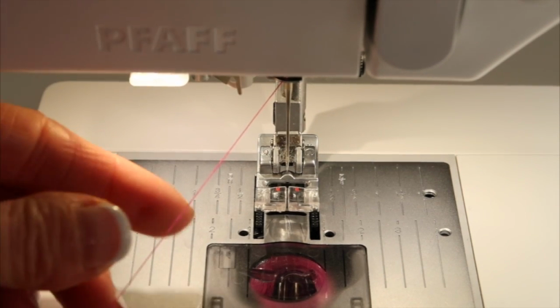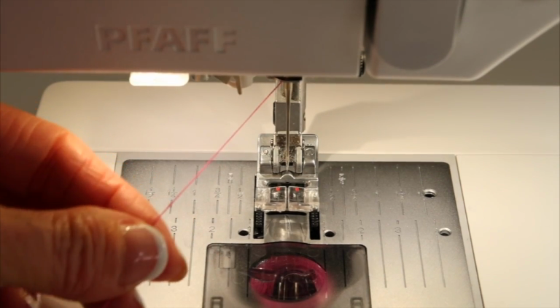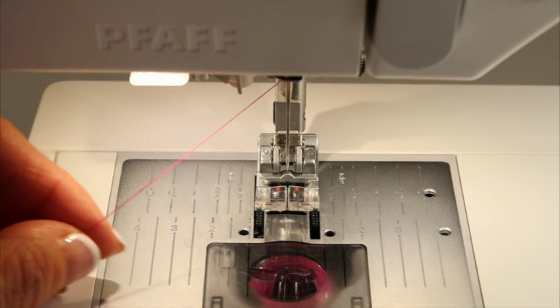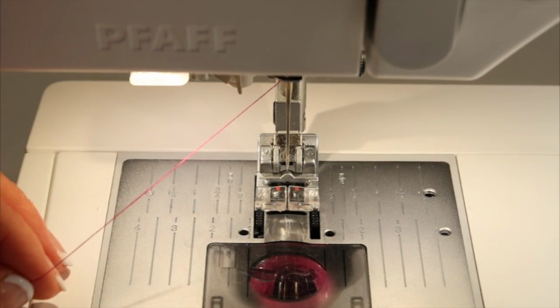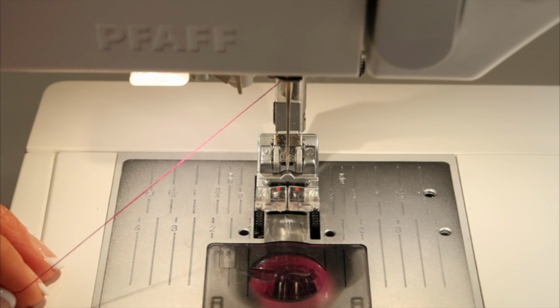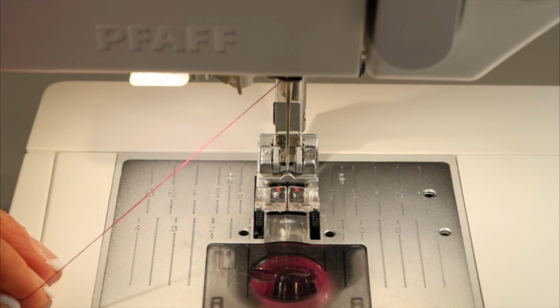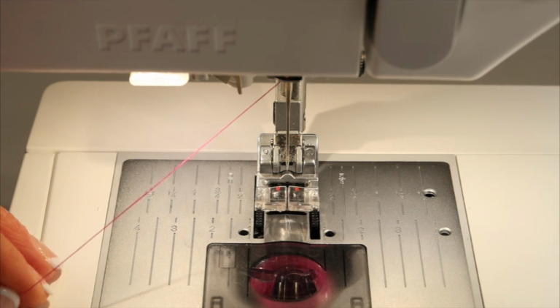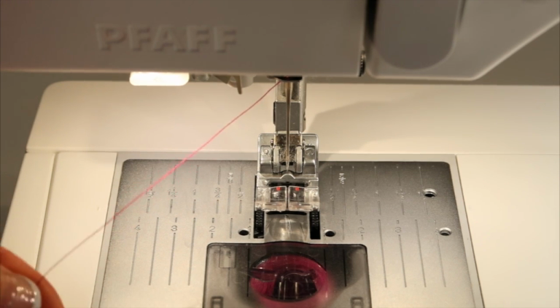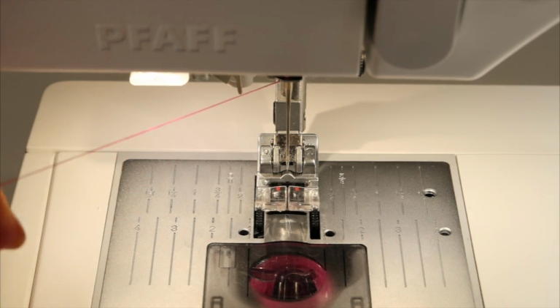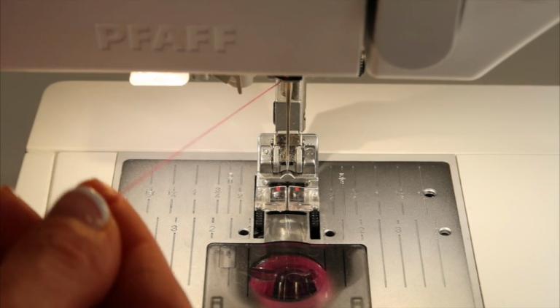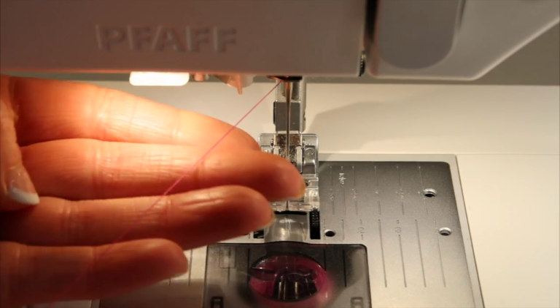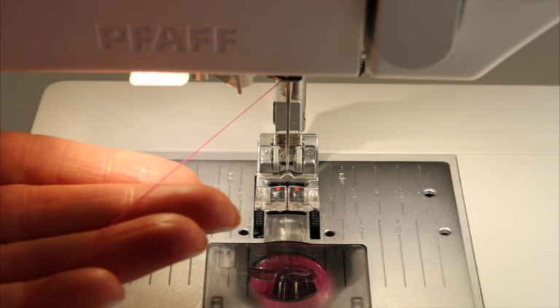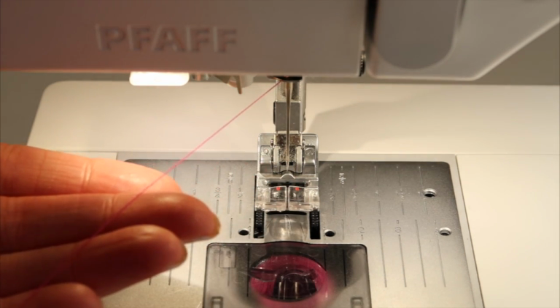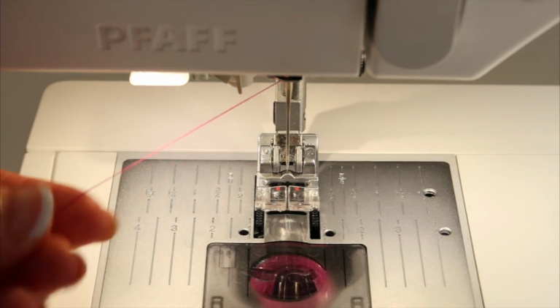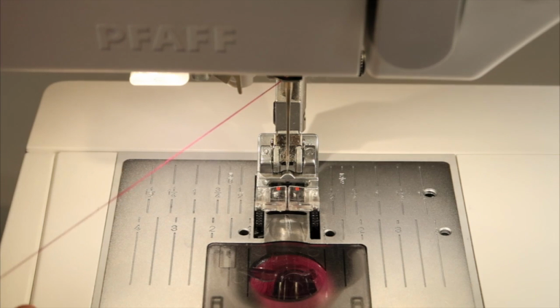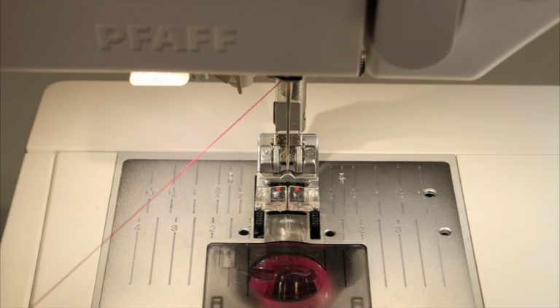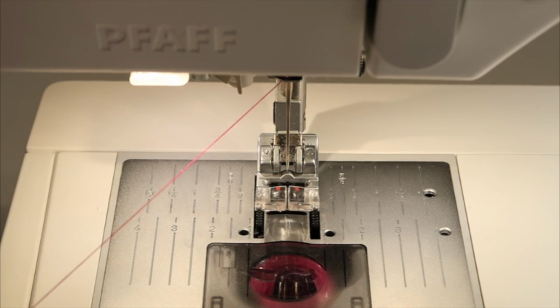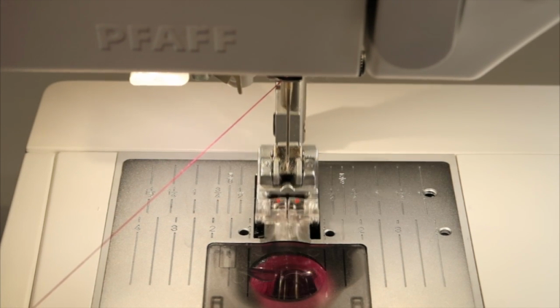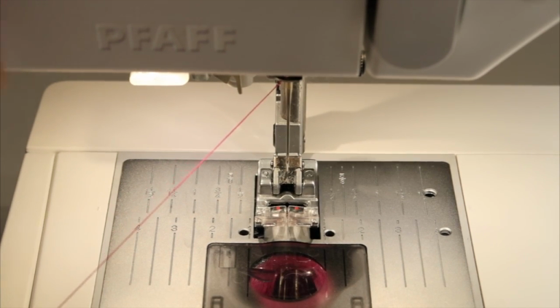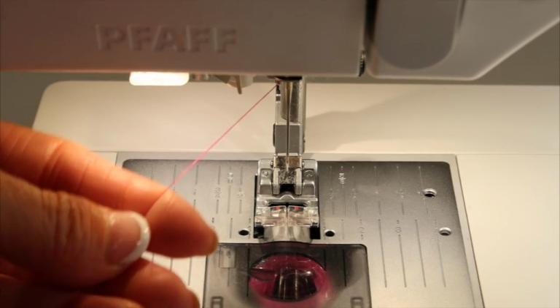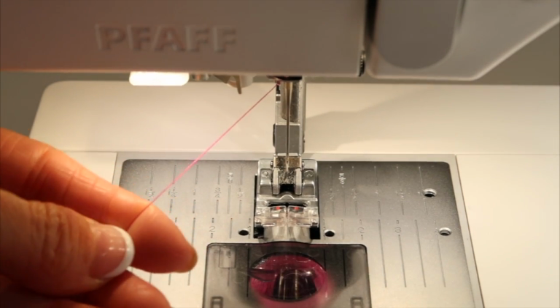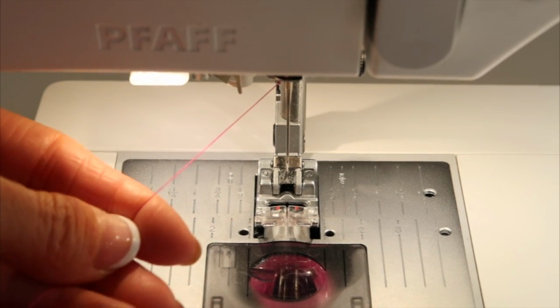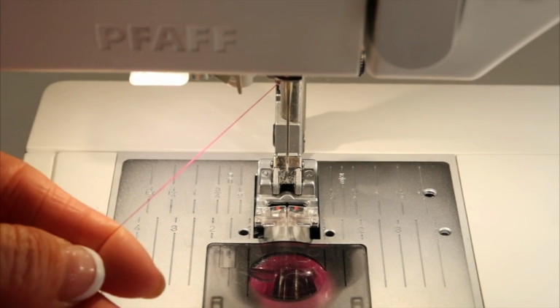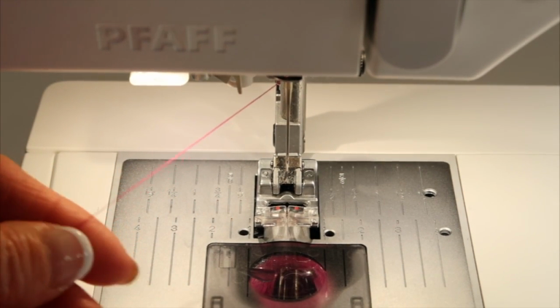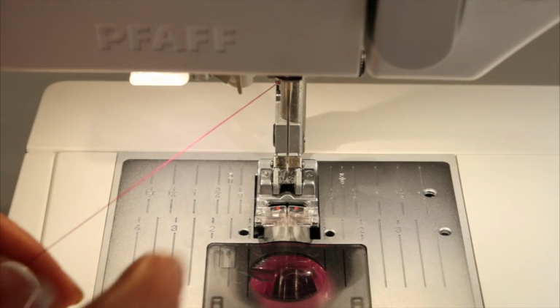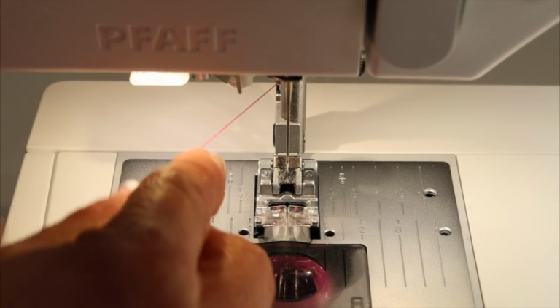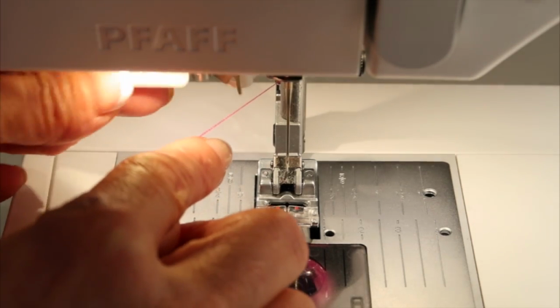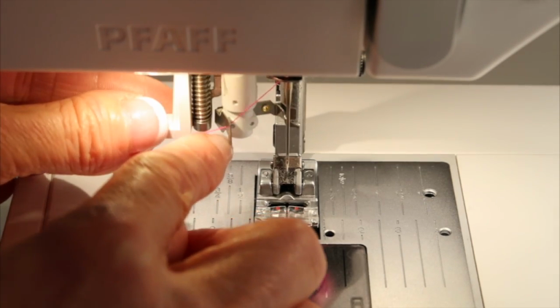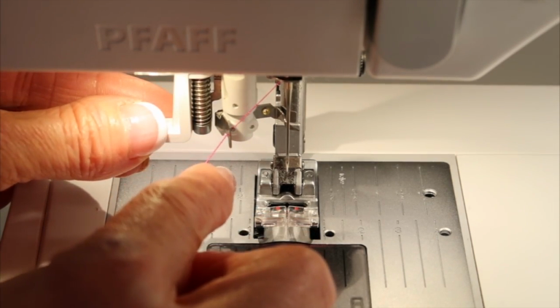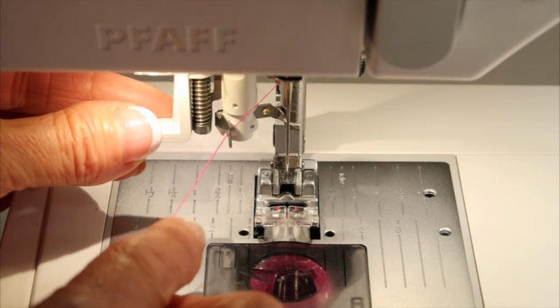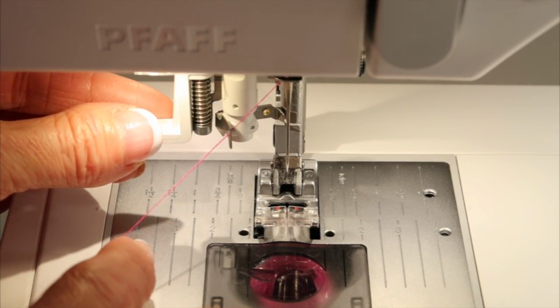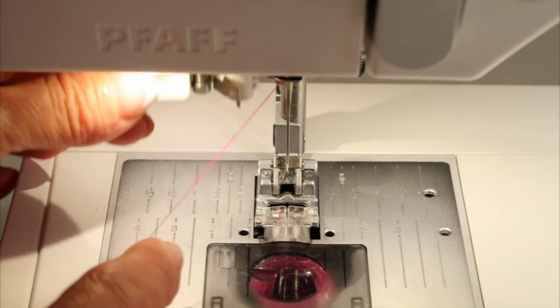One tip that I like to use is to lower the presser foot. When the foot is up, the thread pulls very easily through the machine. If you lower the presser foot, the thread should be tight. That will help you kind of catch it around the guides that we are going to use.